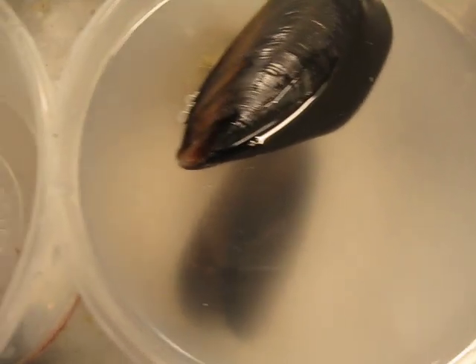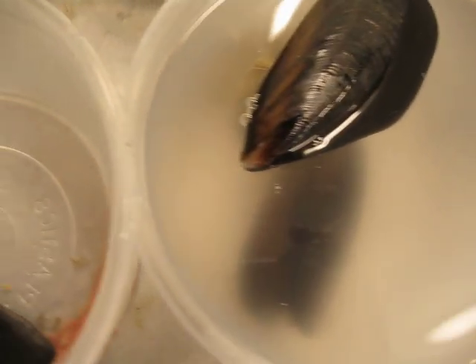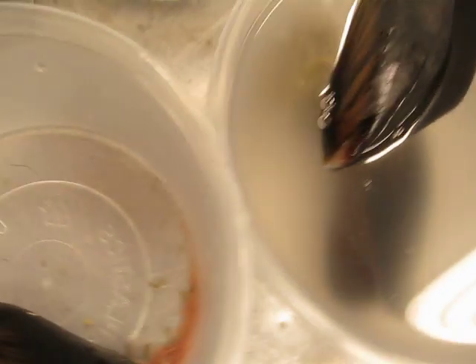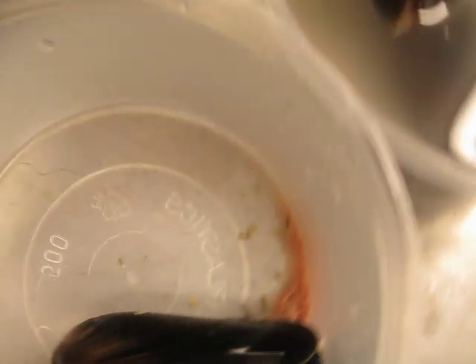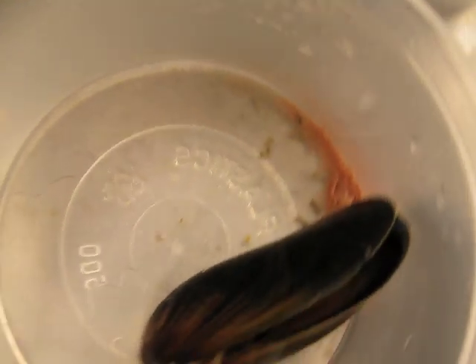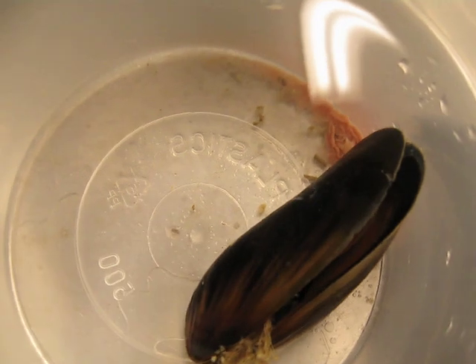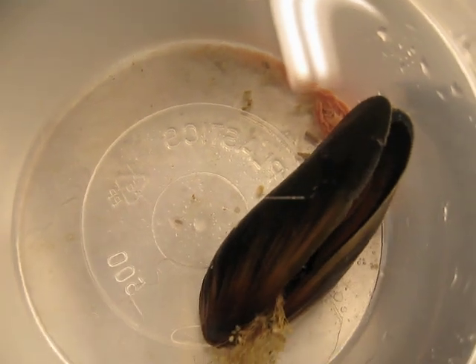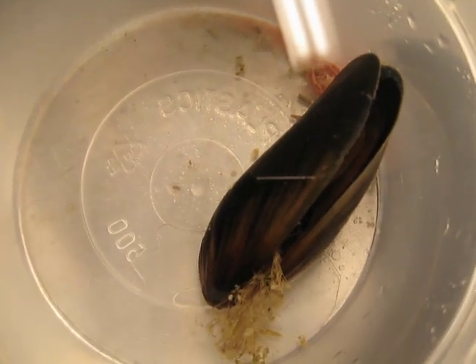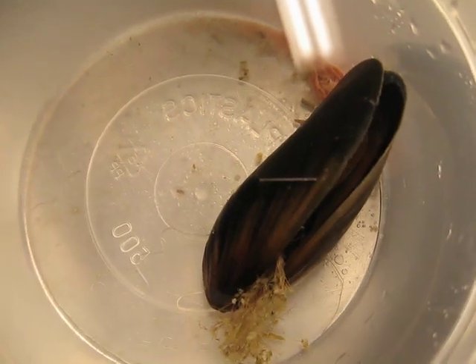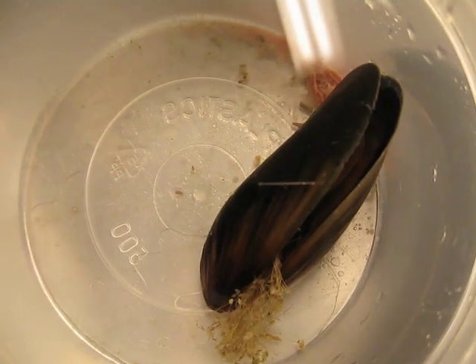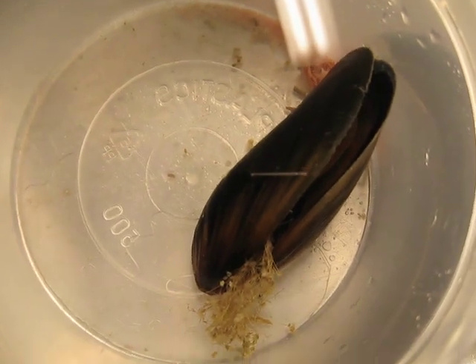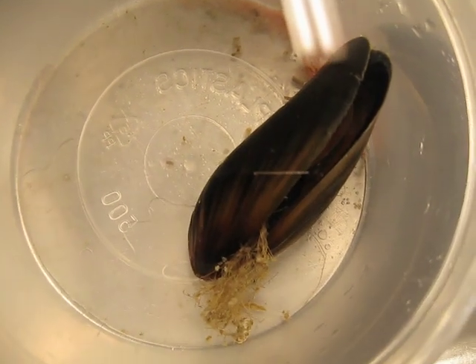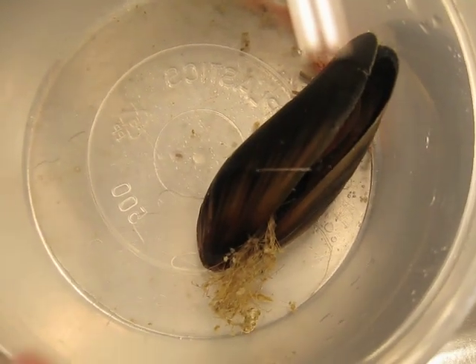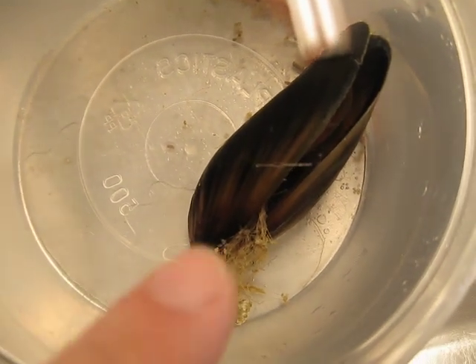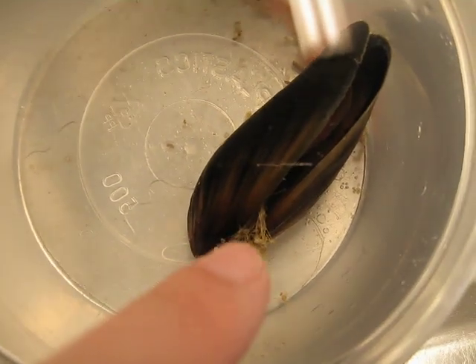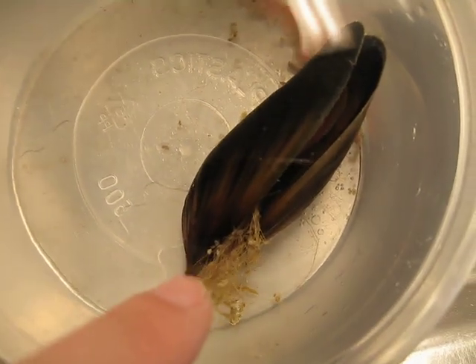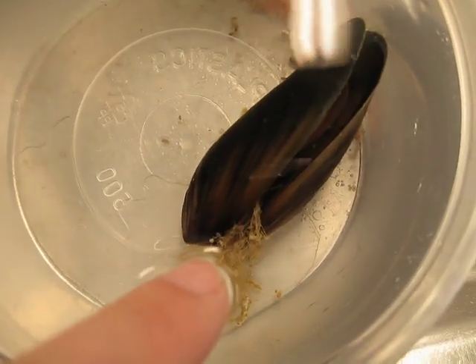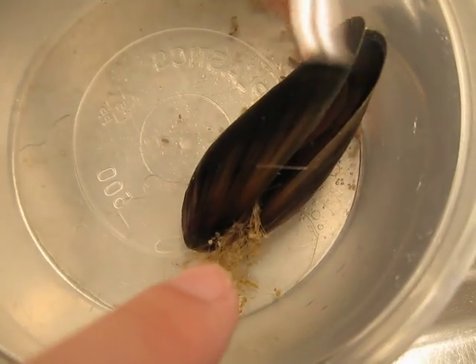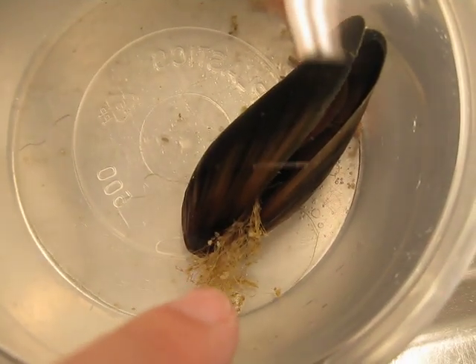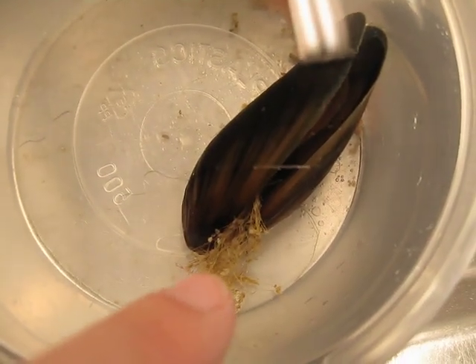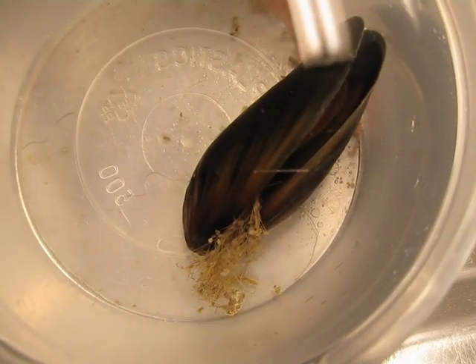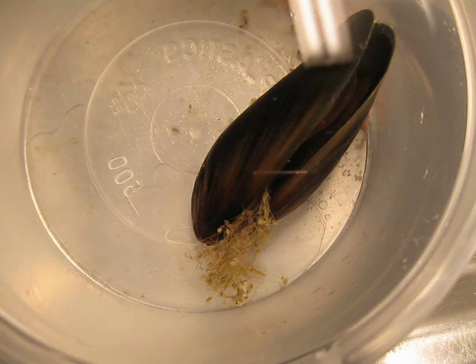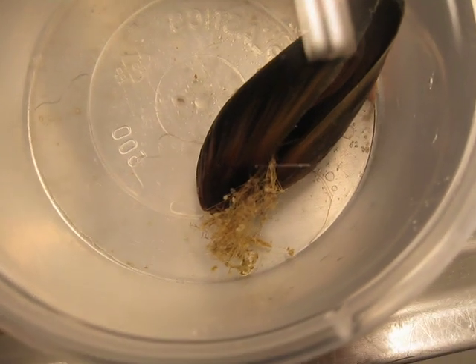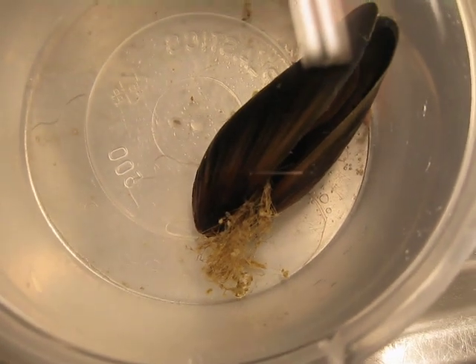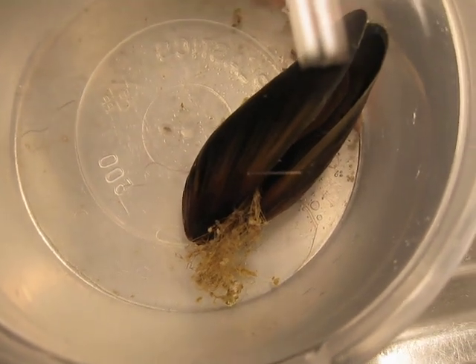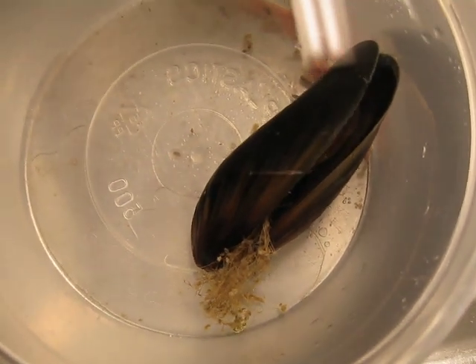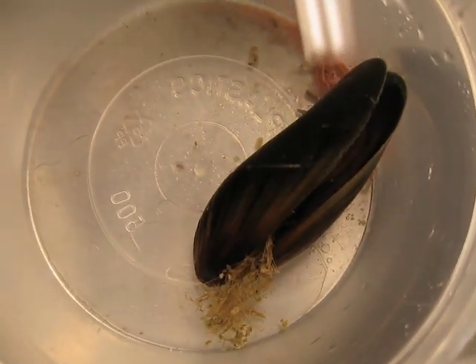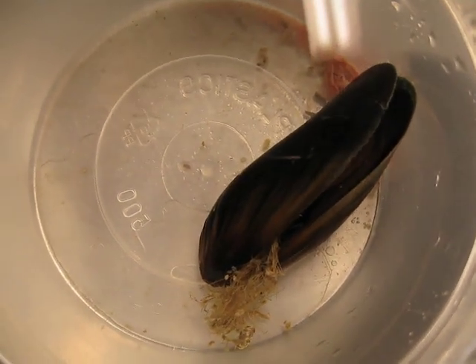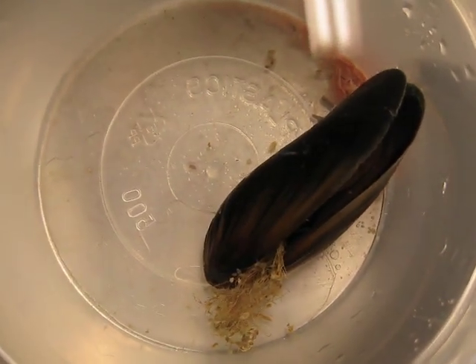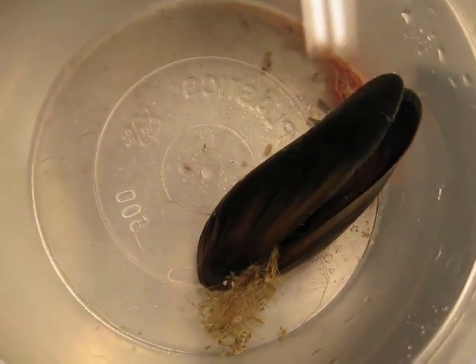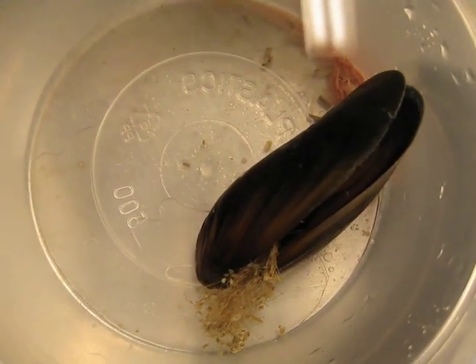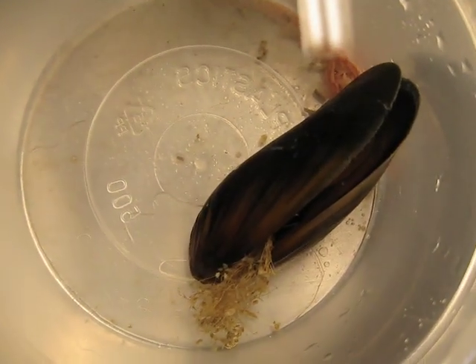We've got a few of these, some more — these bits sticking out here, it's called a biceps, and that's what they use to hold onto rocks and stuff with.